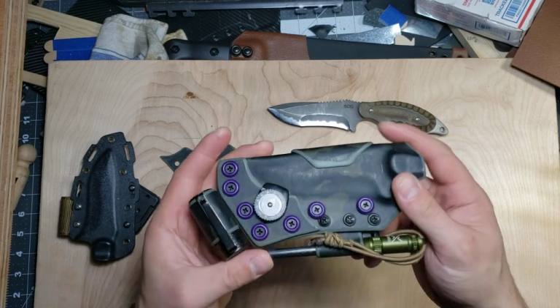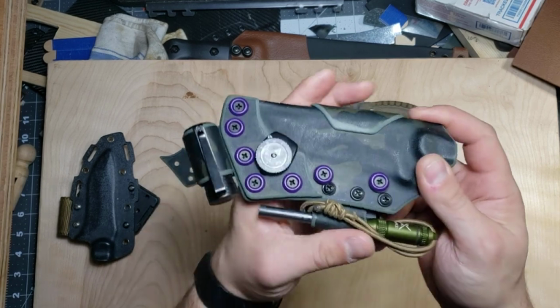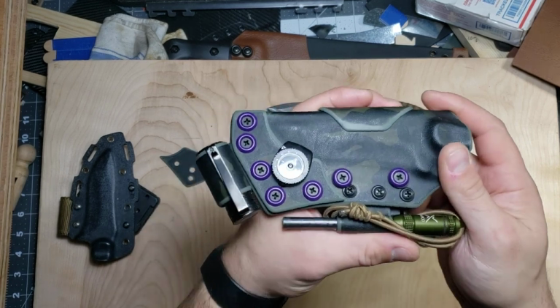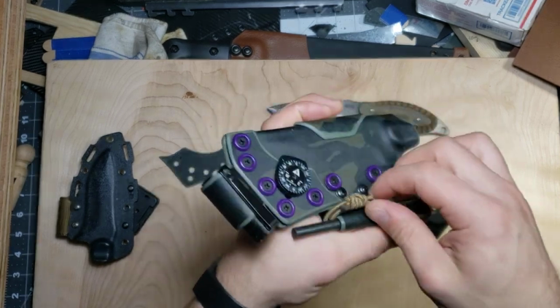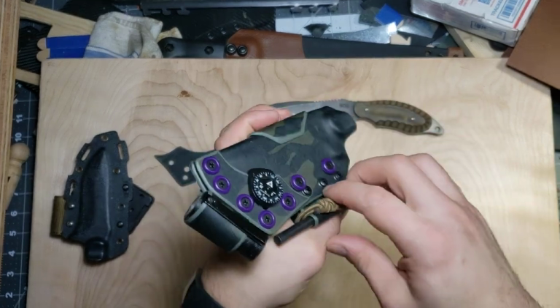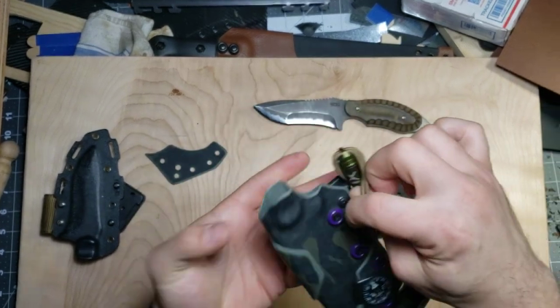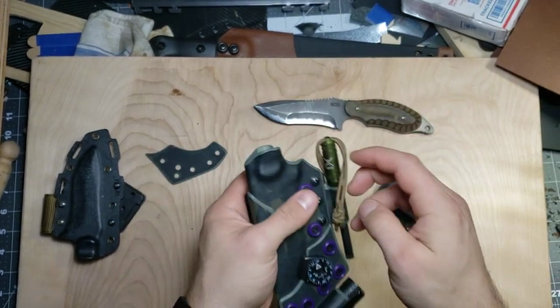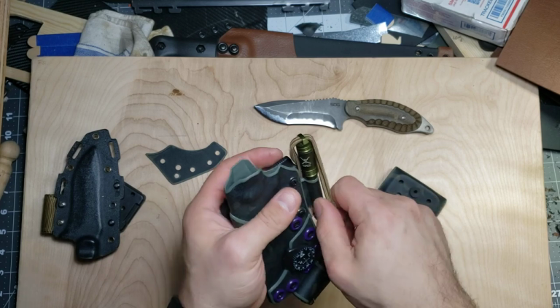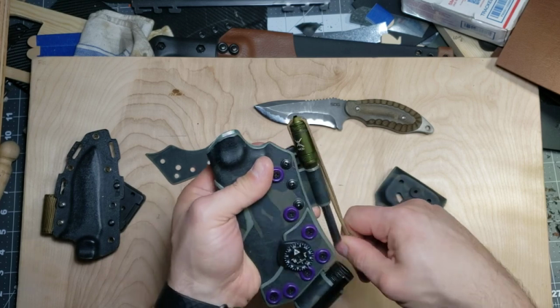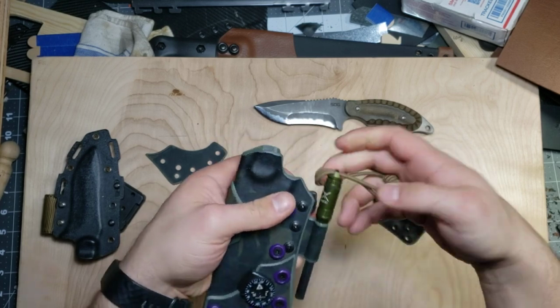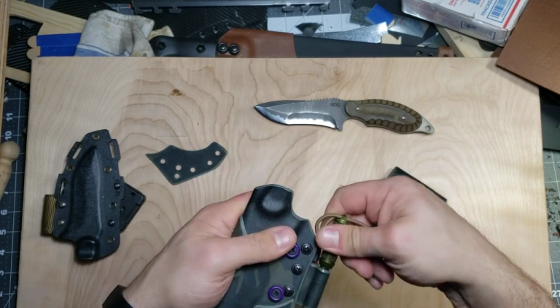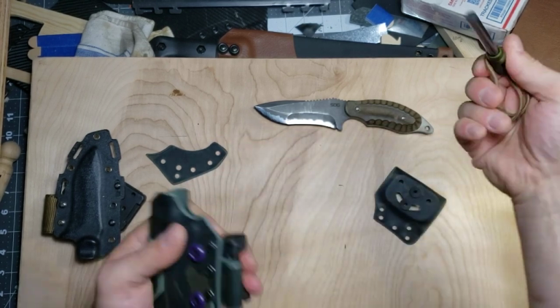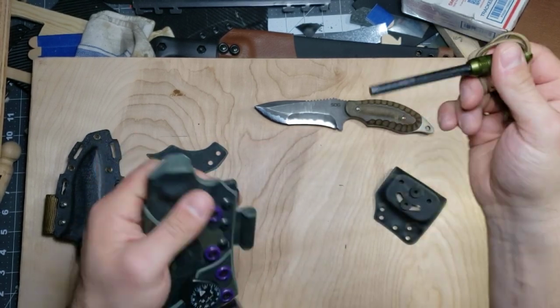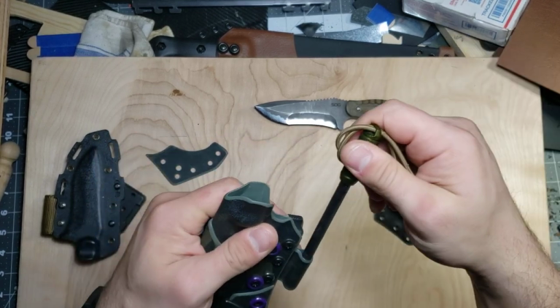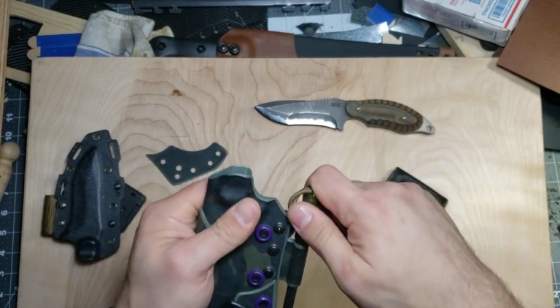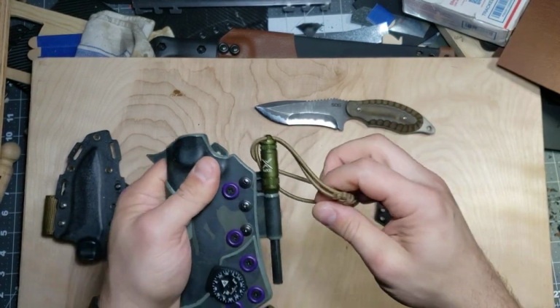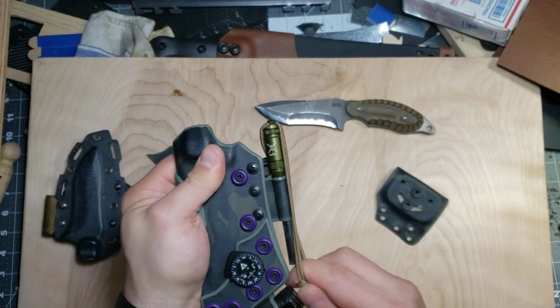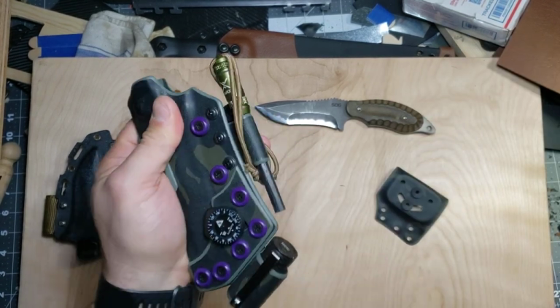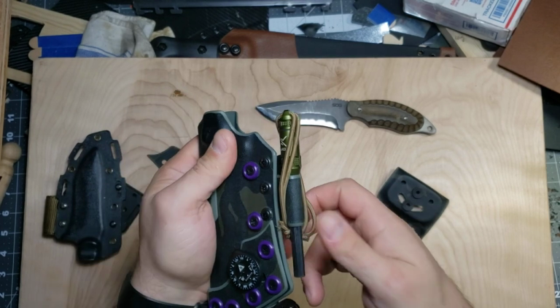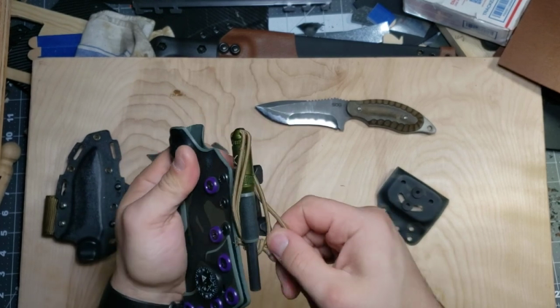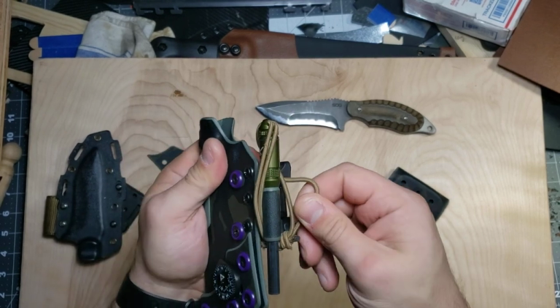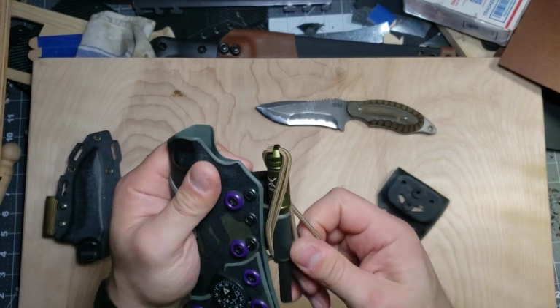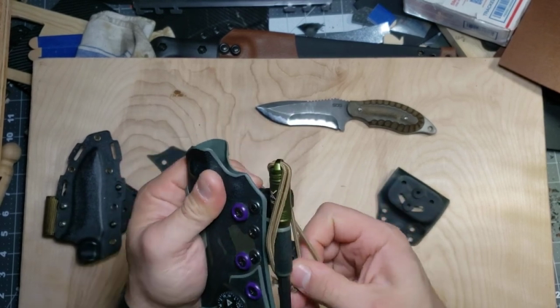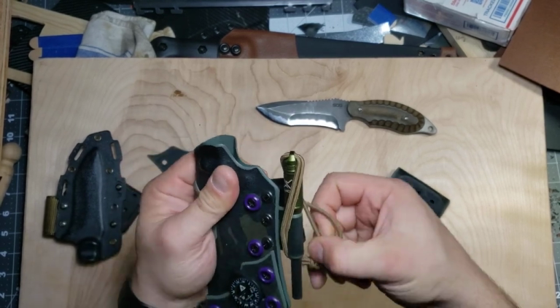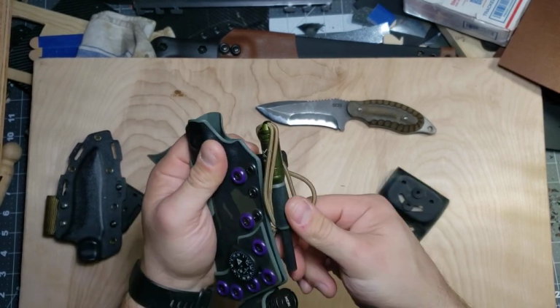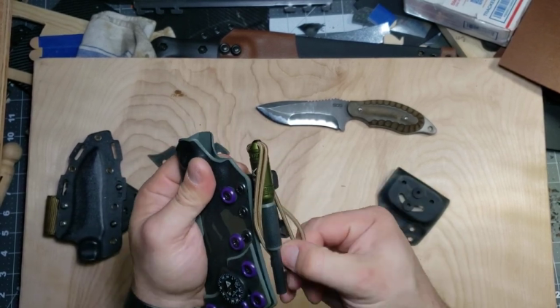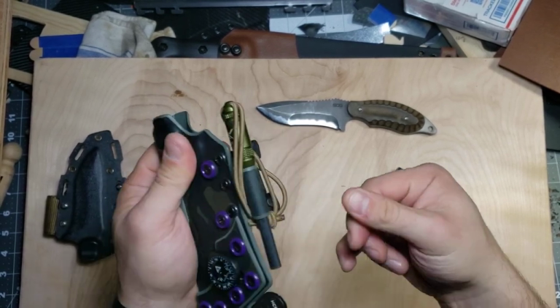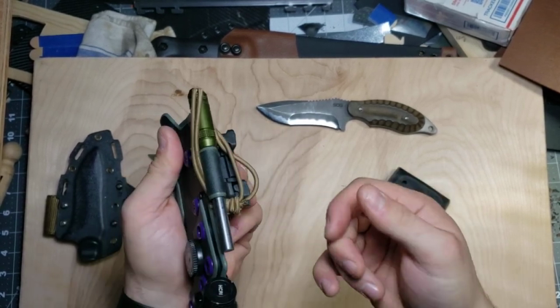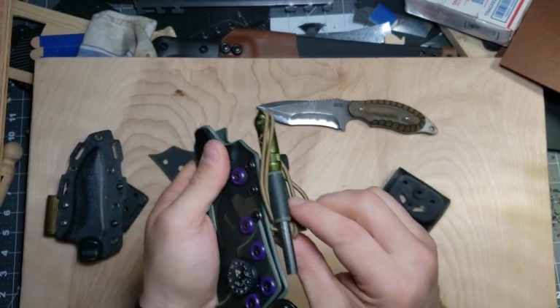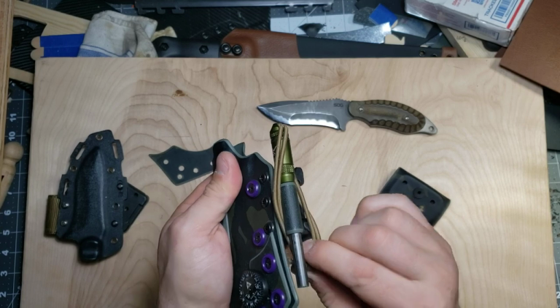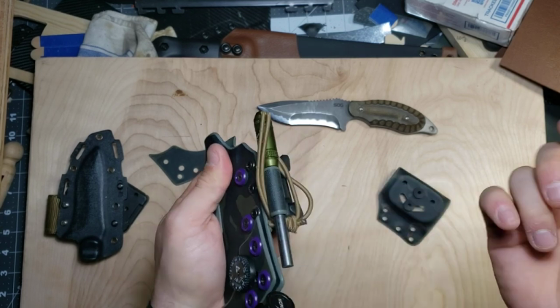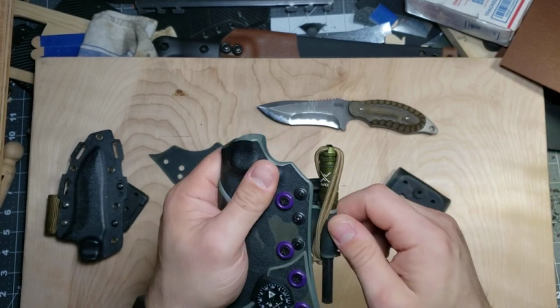Looking at this ferro rod holder — this is super simple, just a standard ferro rod holder. The shock cord was already on there from when he sent it to me, so I just left it how he had it. Usually I tie it a little different, but this will obviously do the trick.